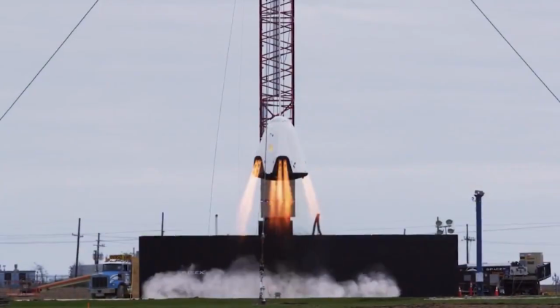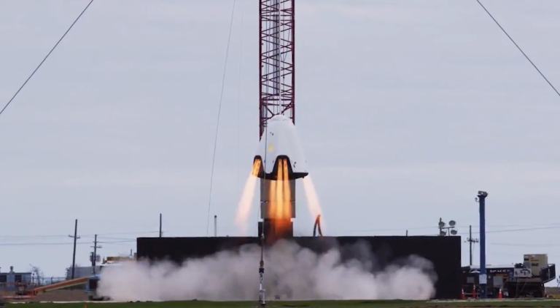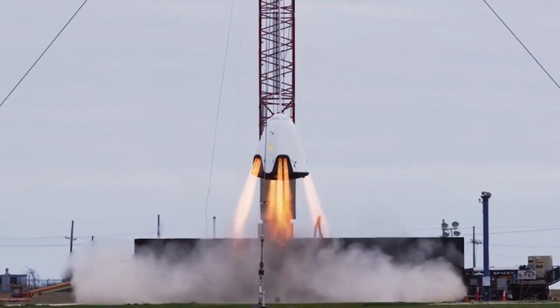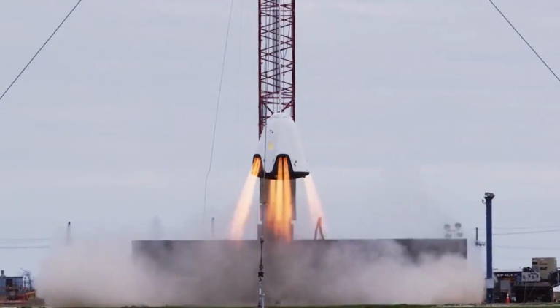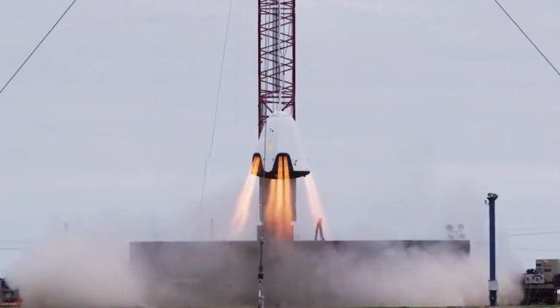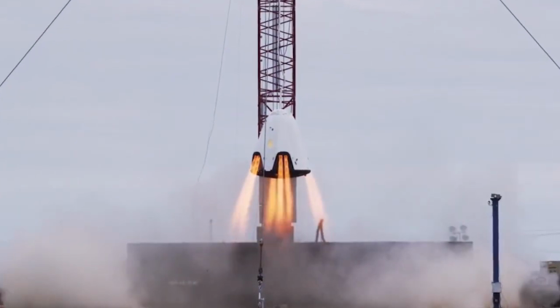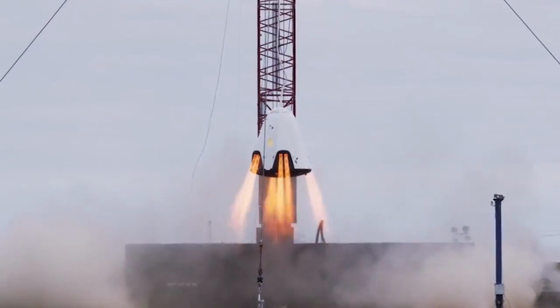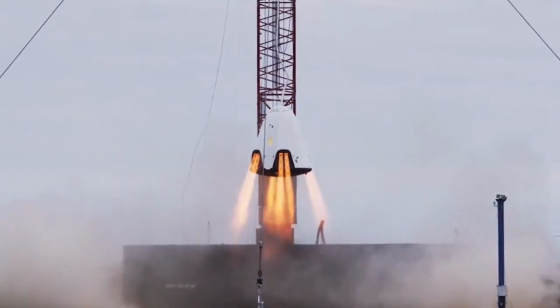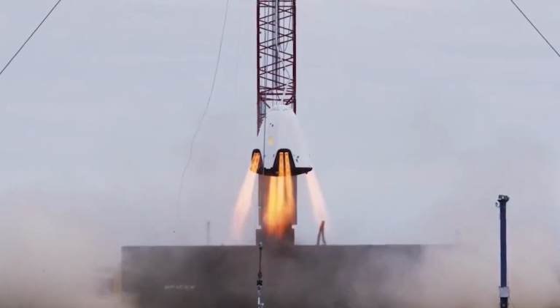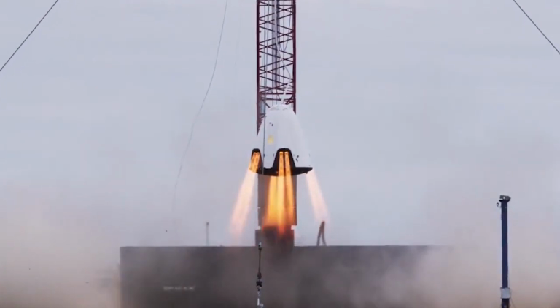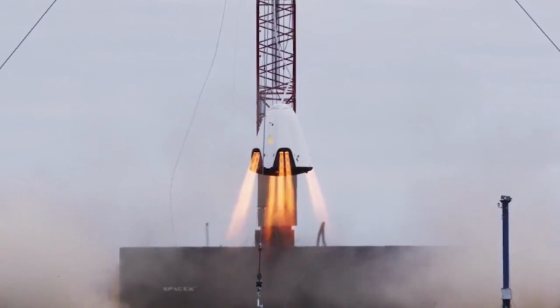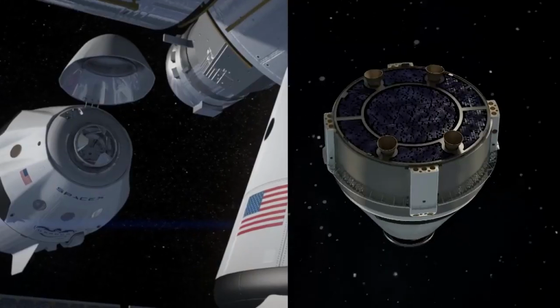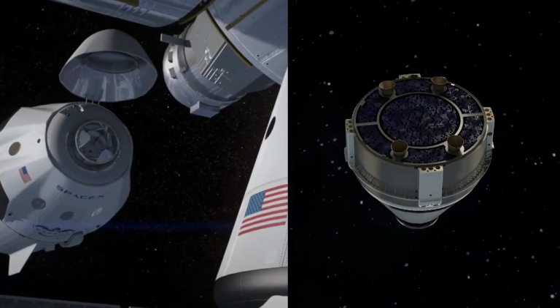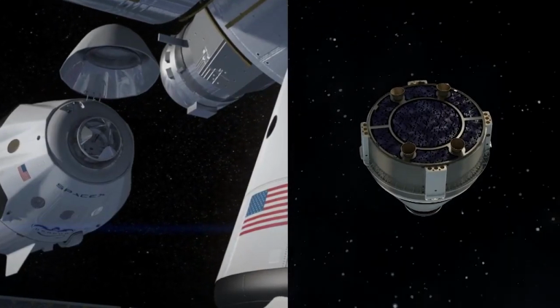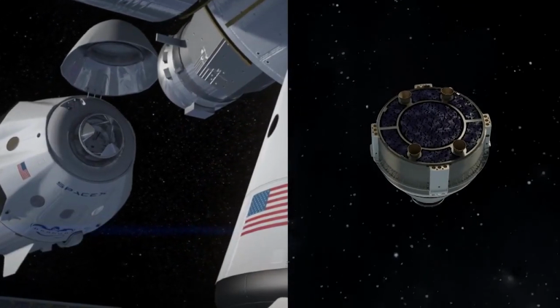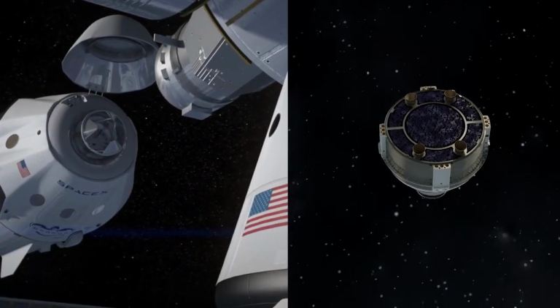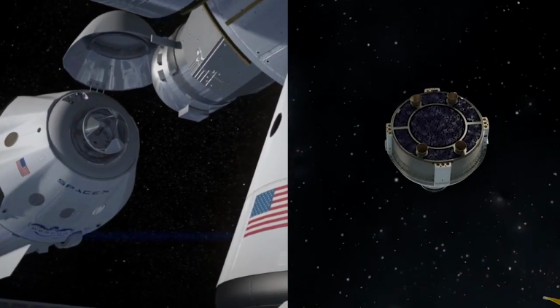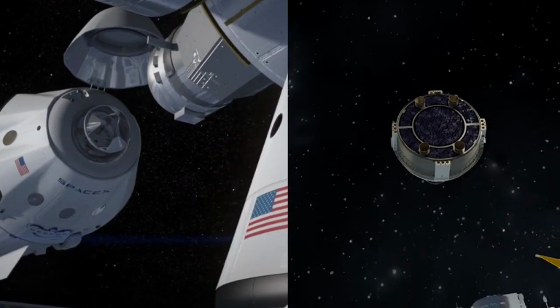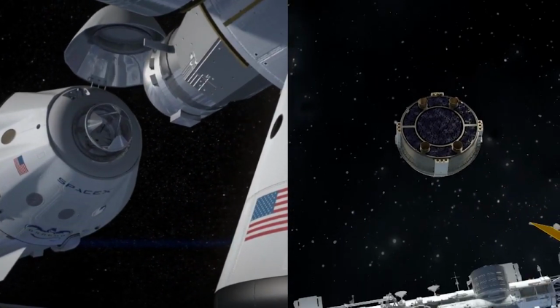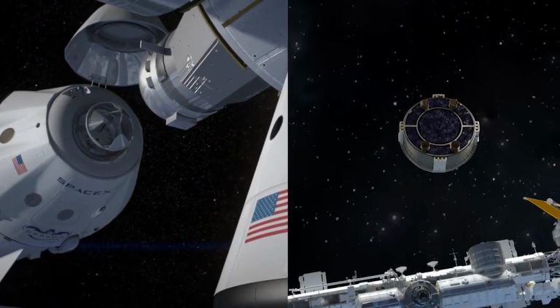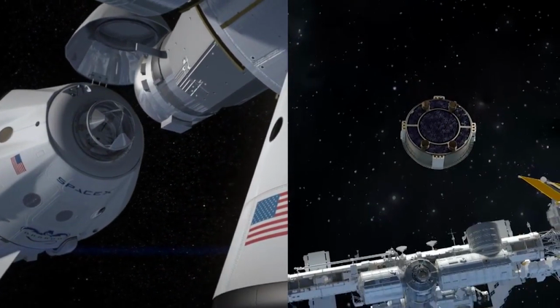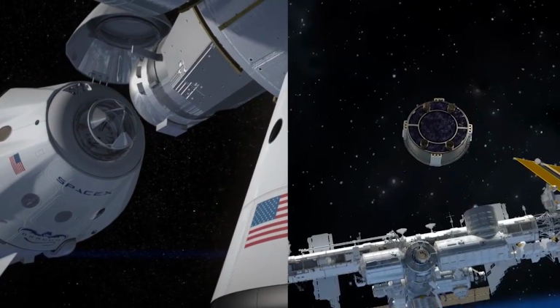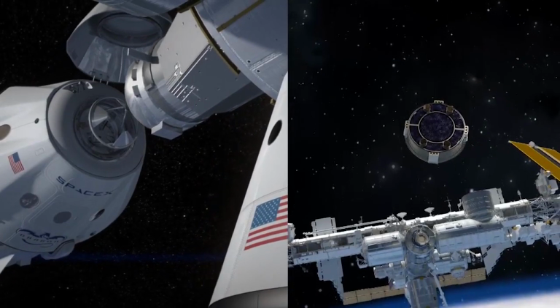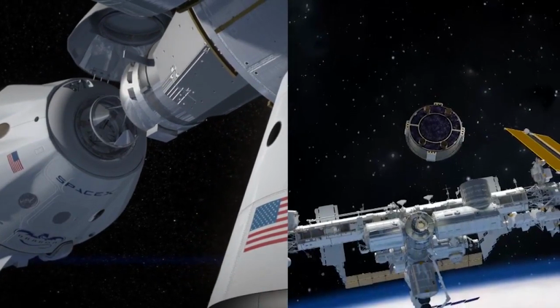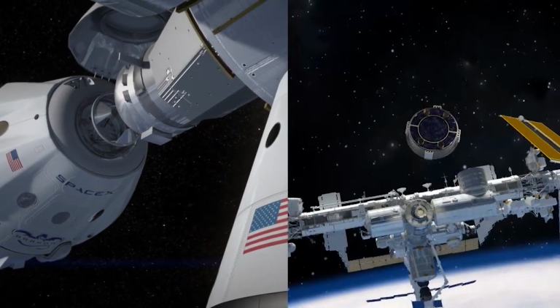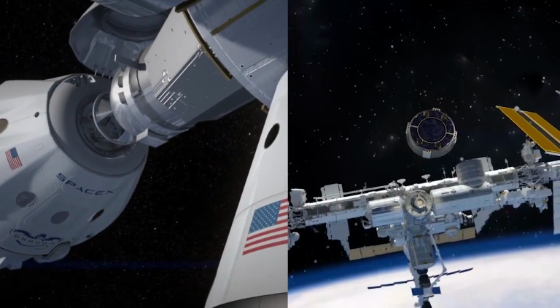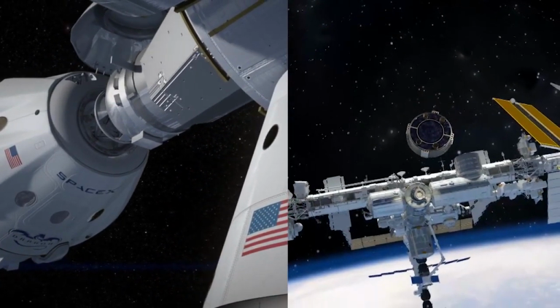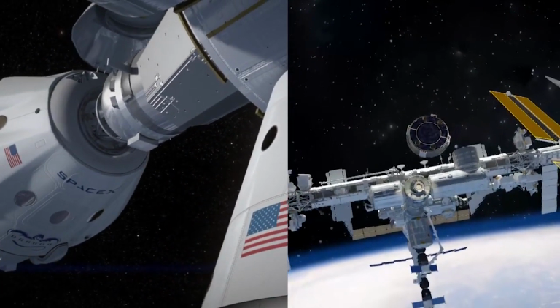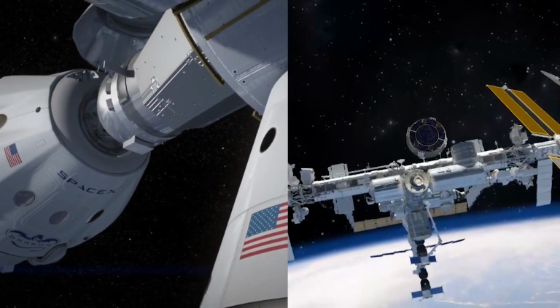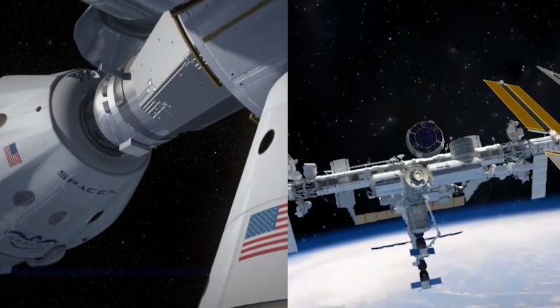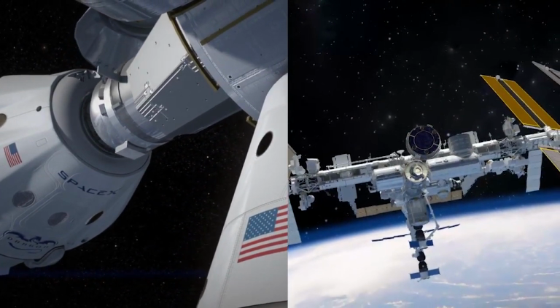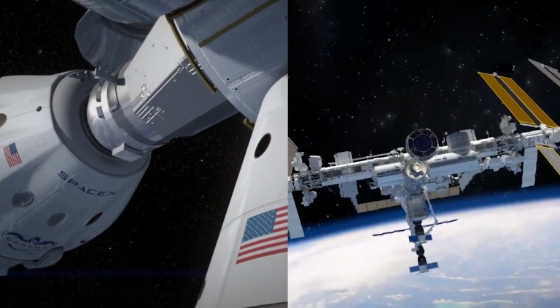SpaceX recently tested its propulsive landing ability in Texas. SpaceX and Boeing are working in separate partnerships with NASA to build a new generation of human-rated spacecraft to take astronauts to the International Space Station.